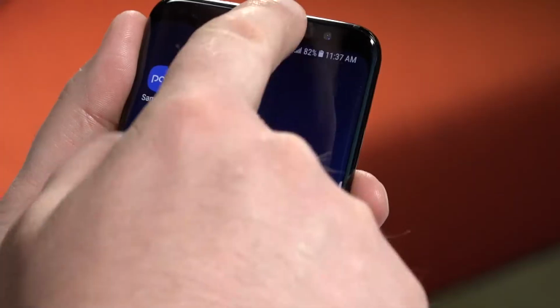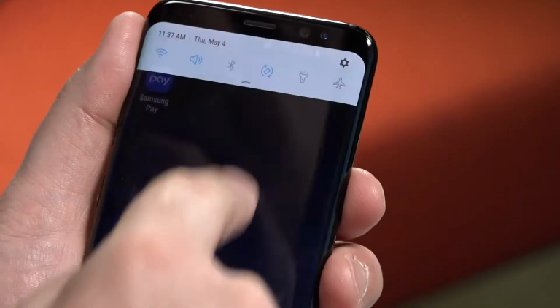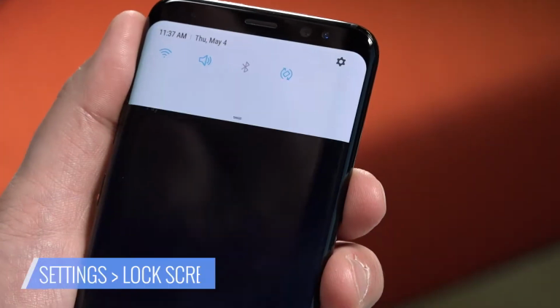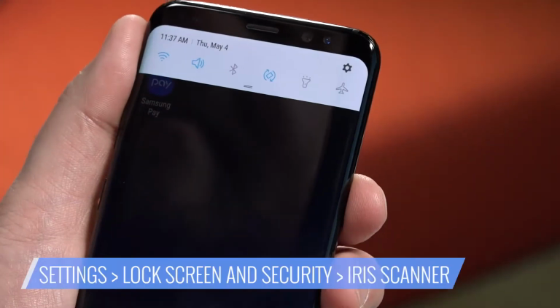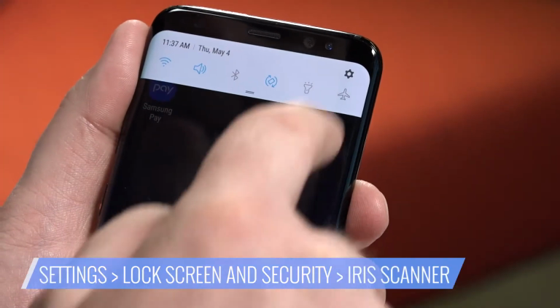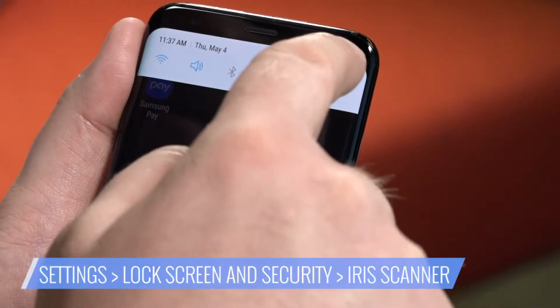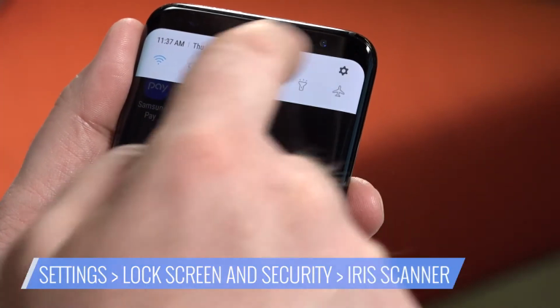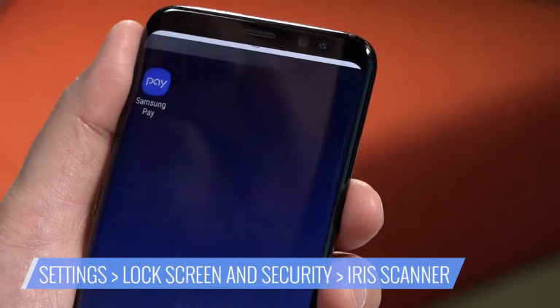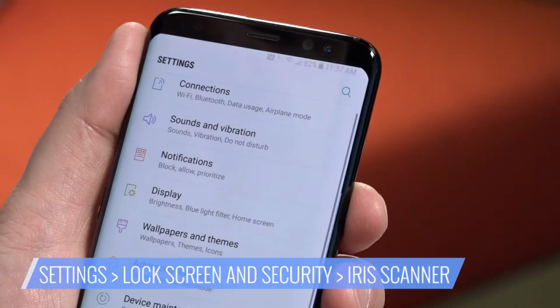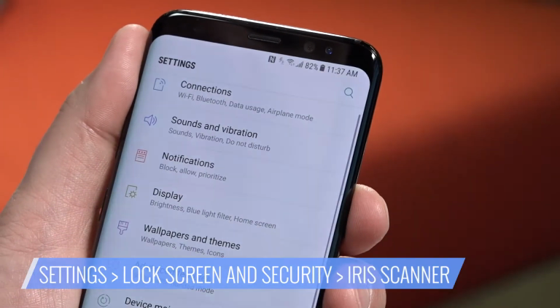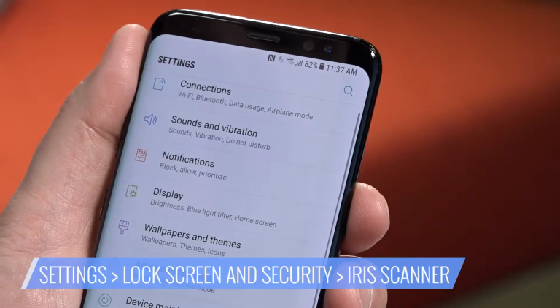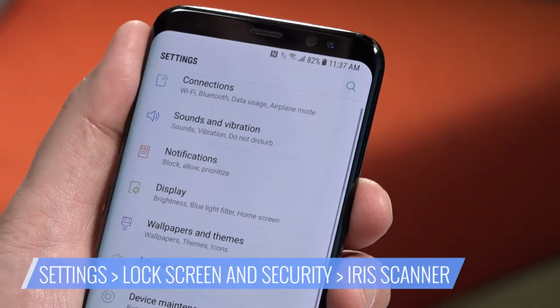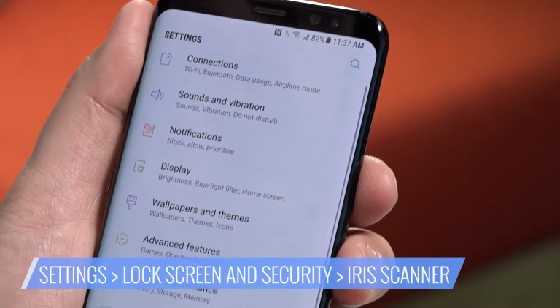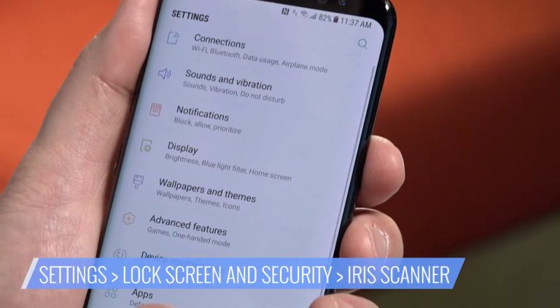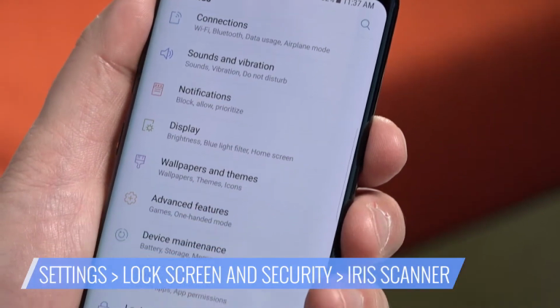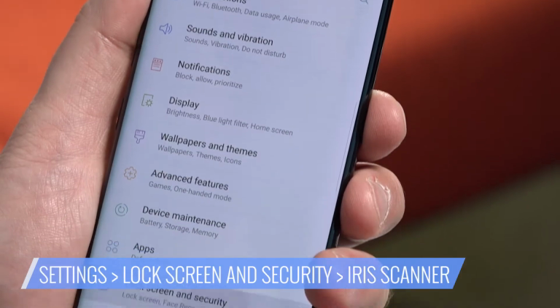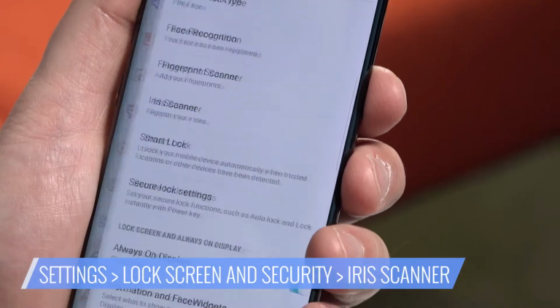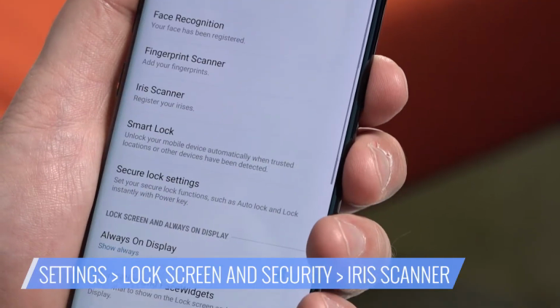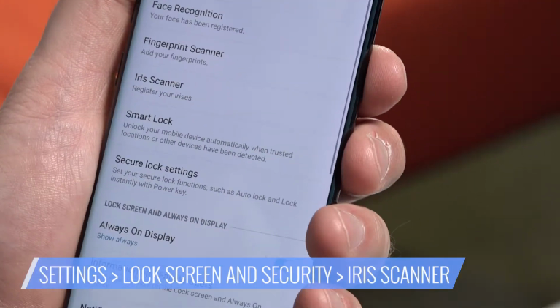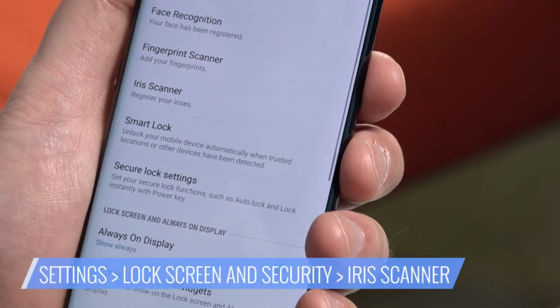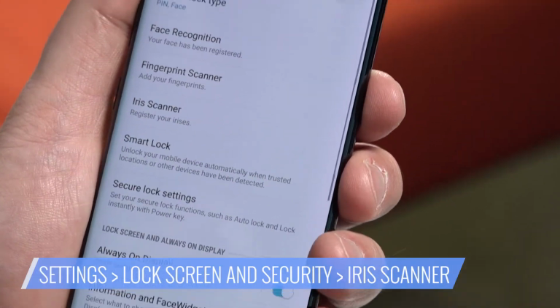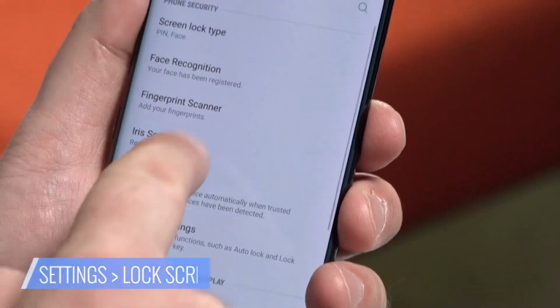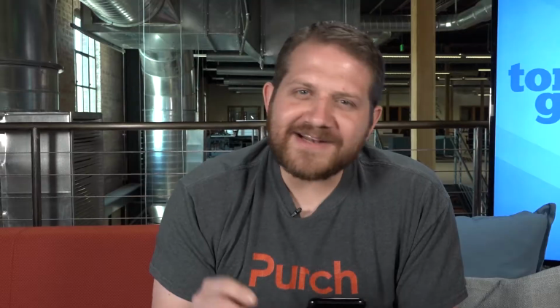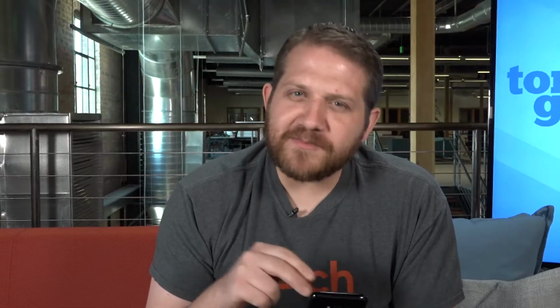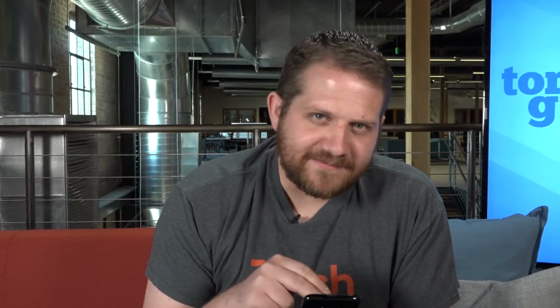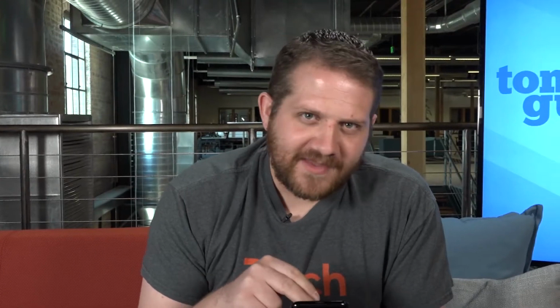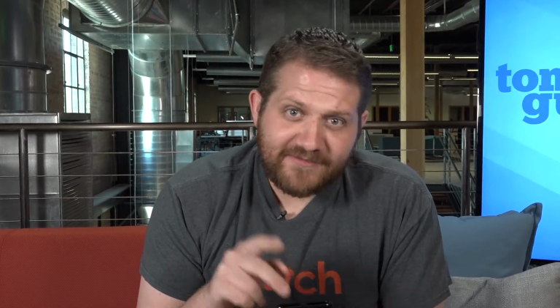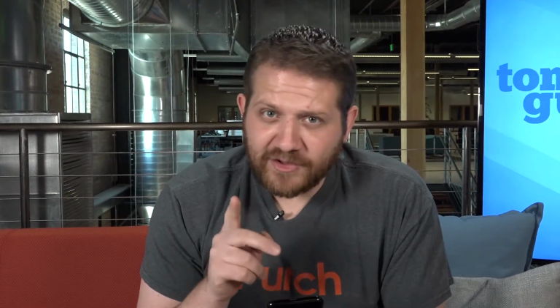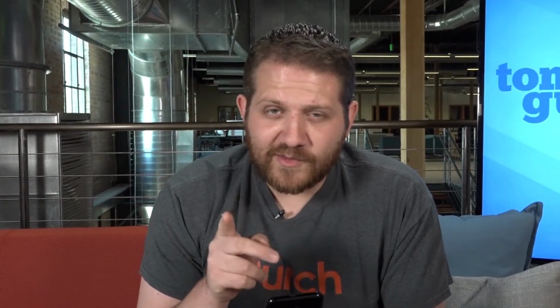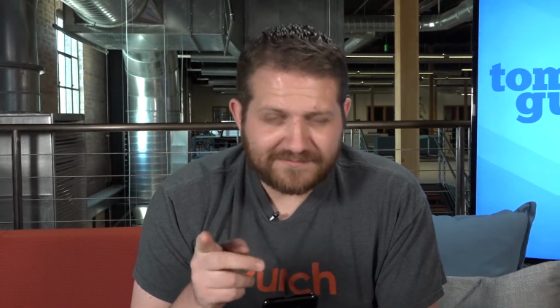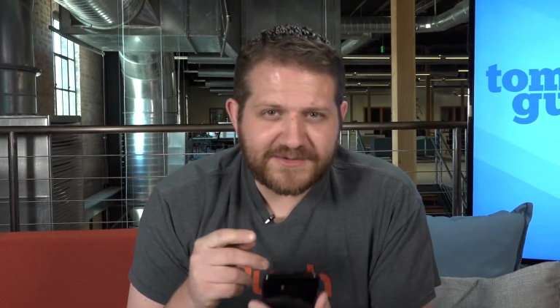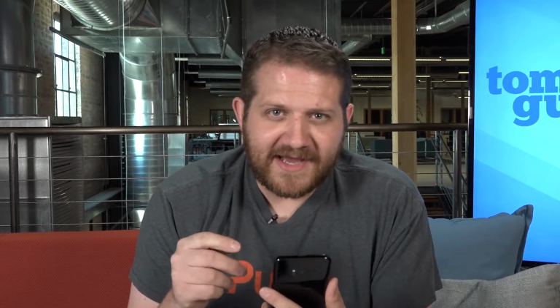Open the Settings menu. Select Lock Screen and Security. Tap Iris Scanner. Enter your PIN — if you haven't created one, do so now.